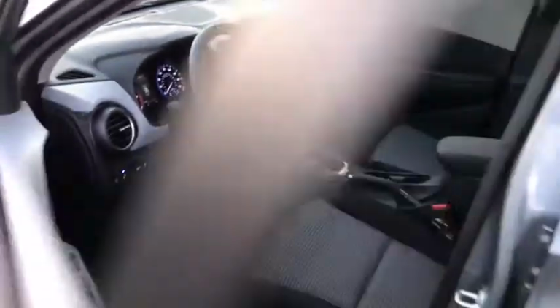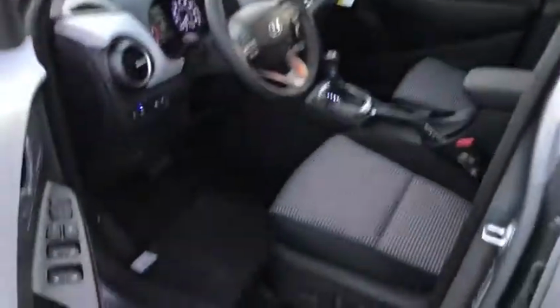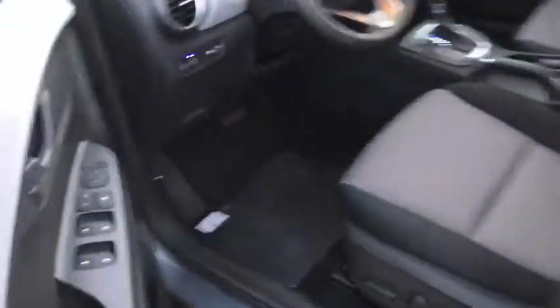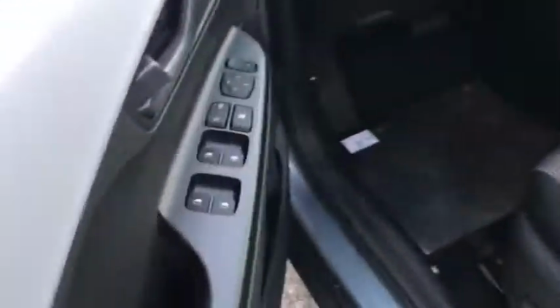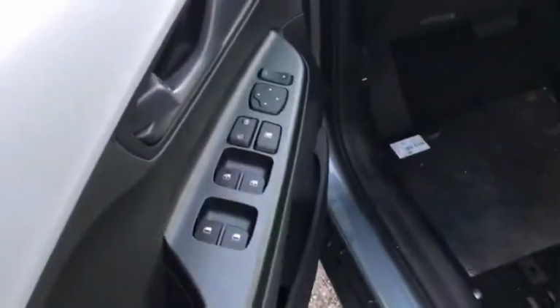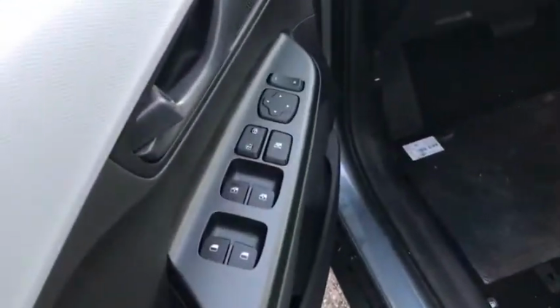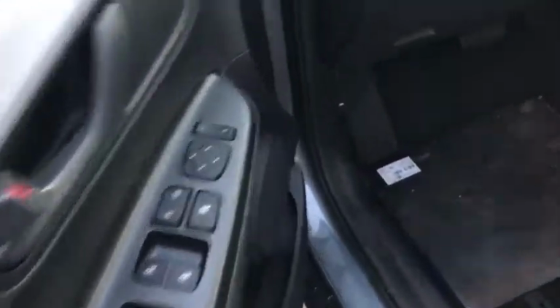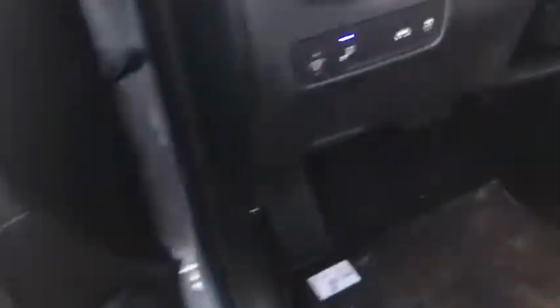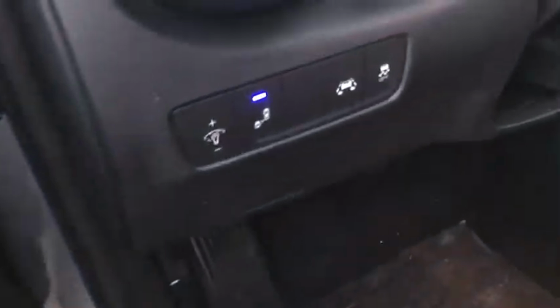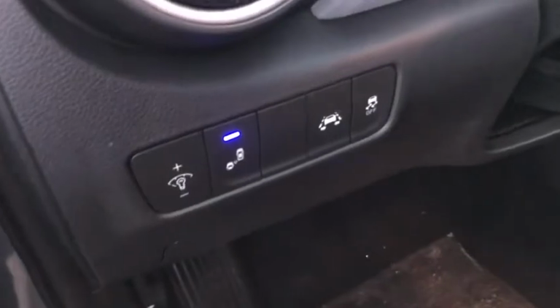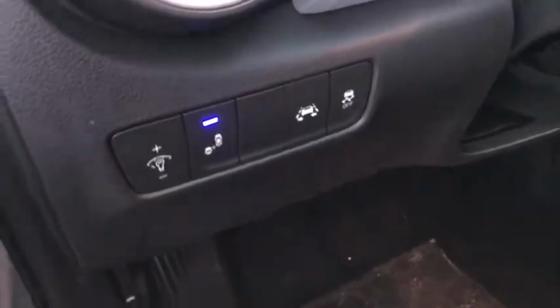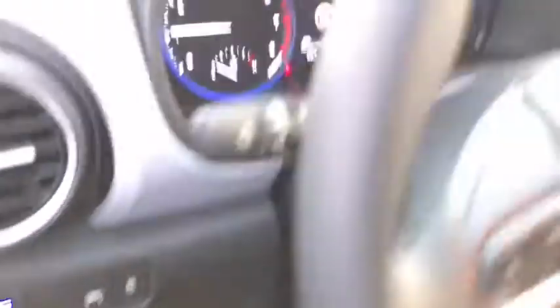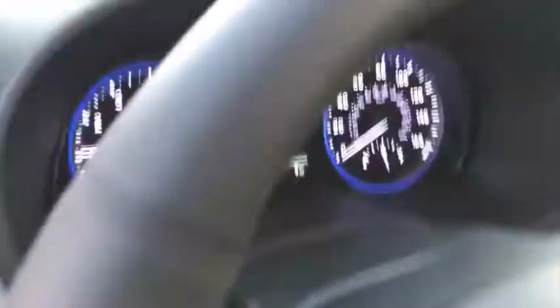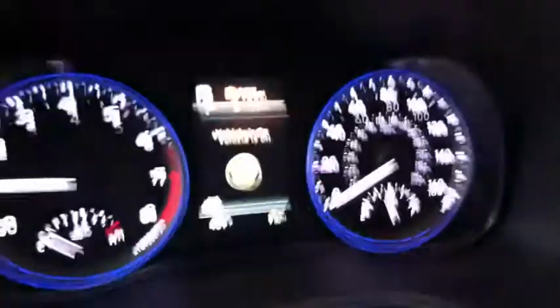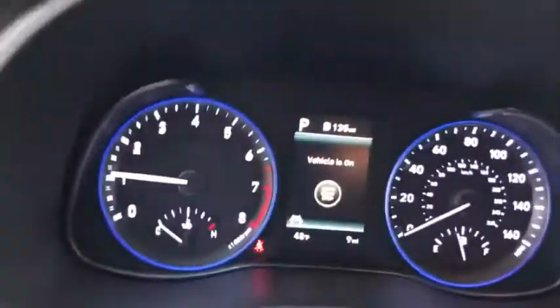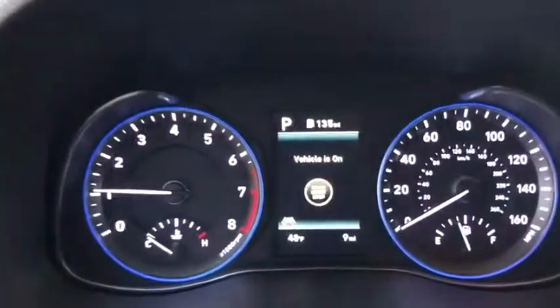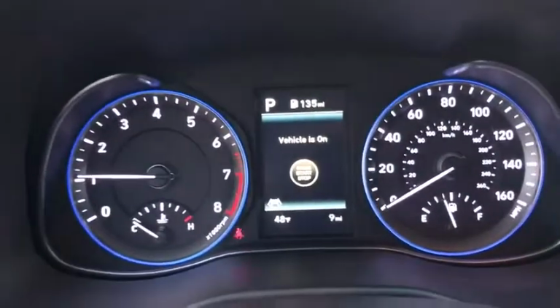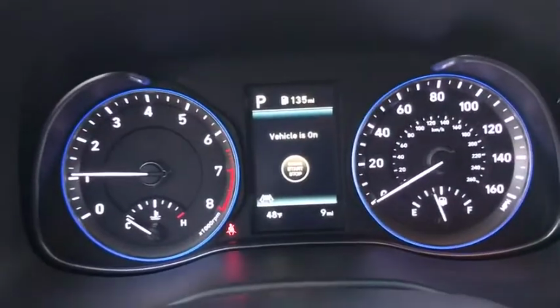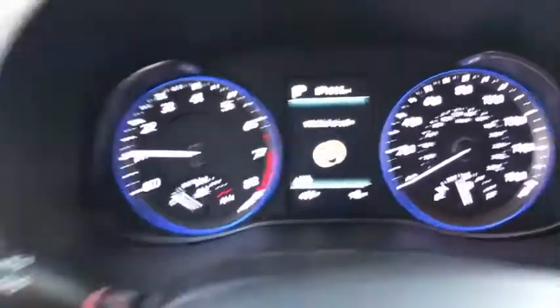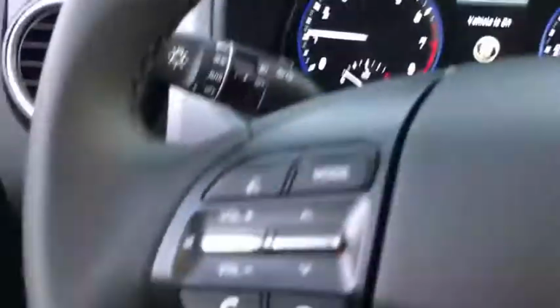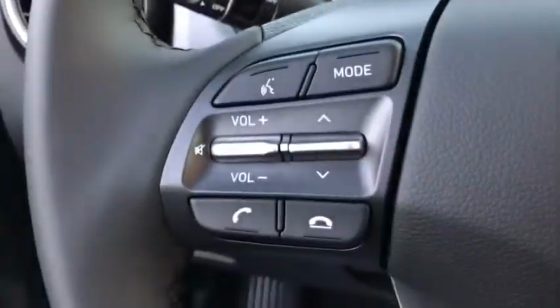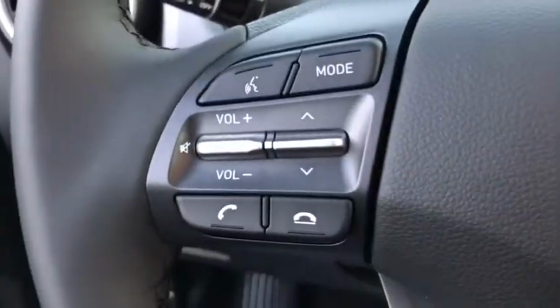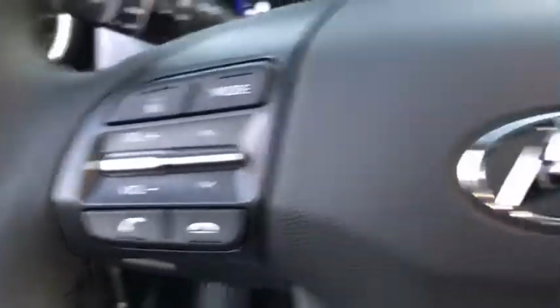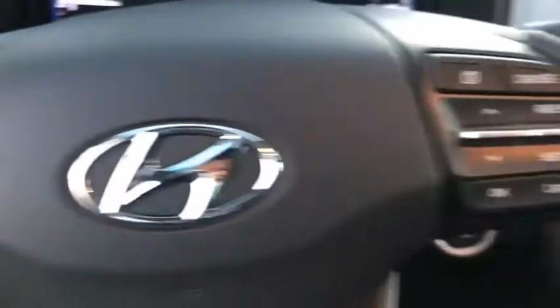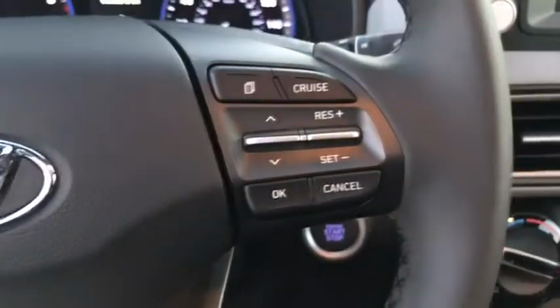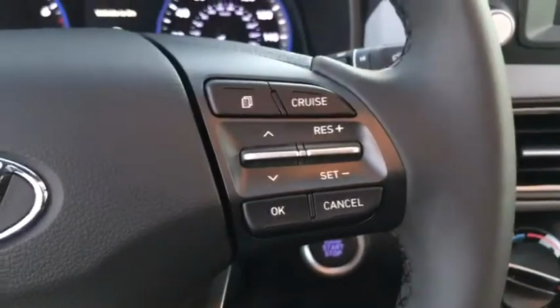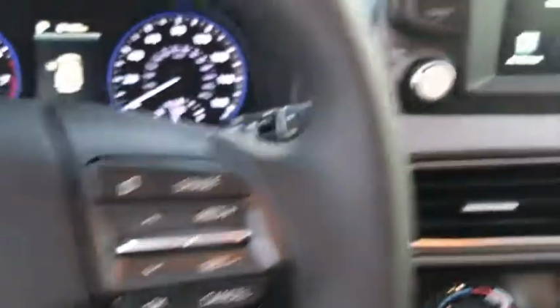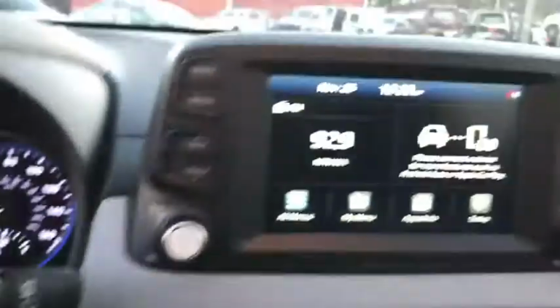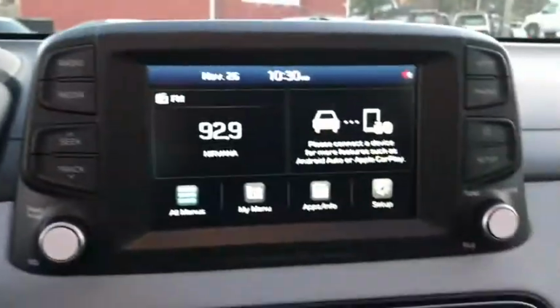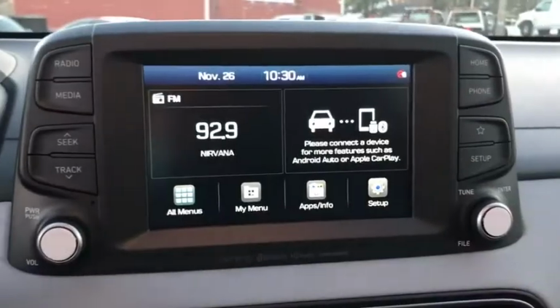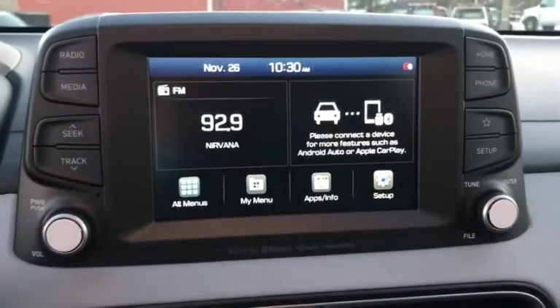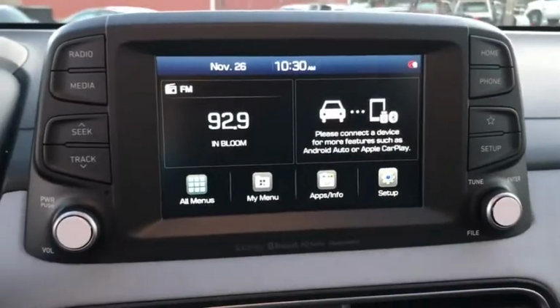Traction control, dual airbags, leather-wrapped steering wheel, alloy wheels, power steering, four-wheel disc brakes, eight speakers, electronic stability control, fog lights, heated front seats.